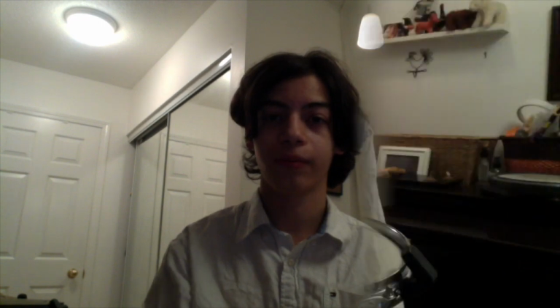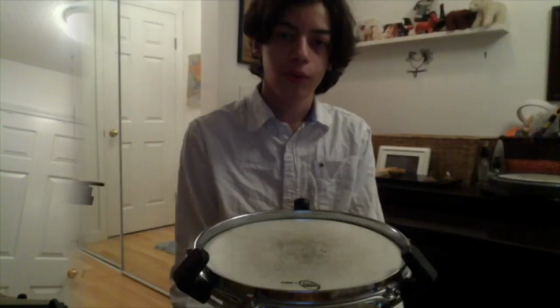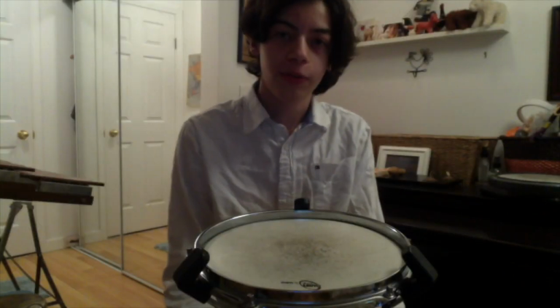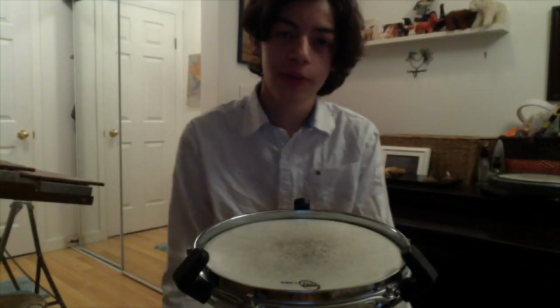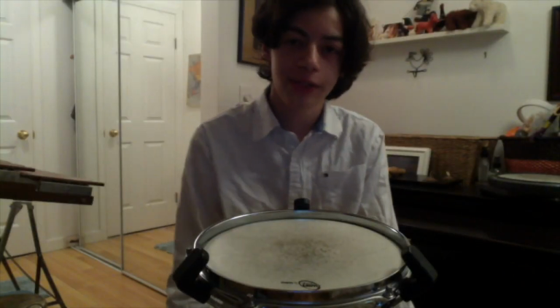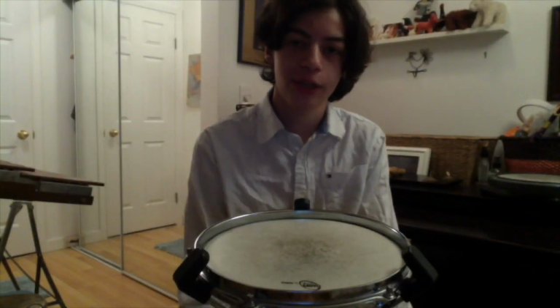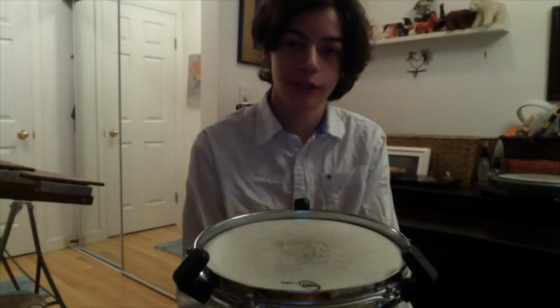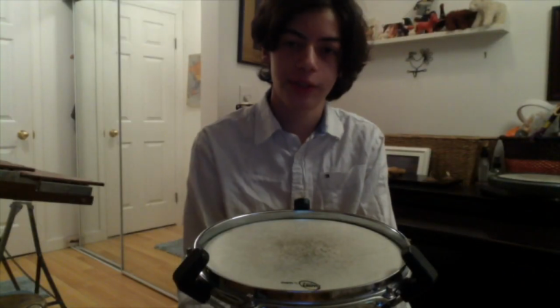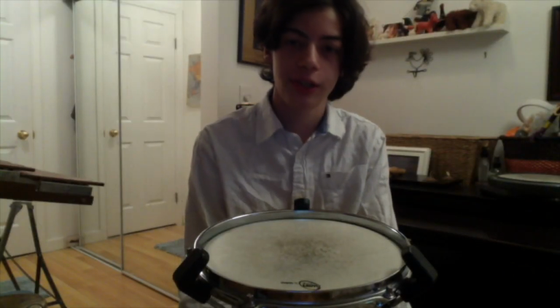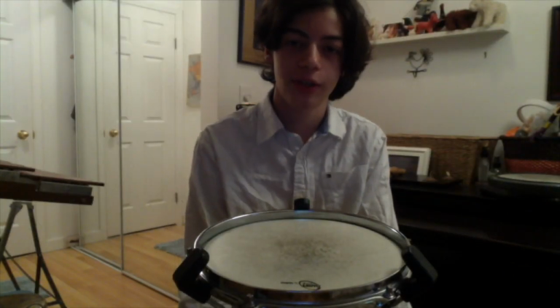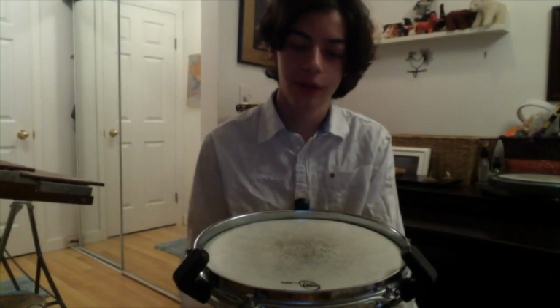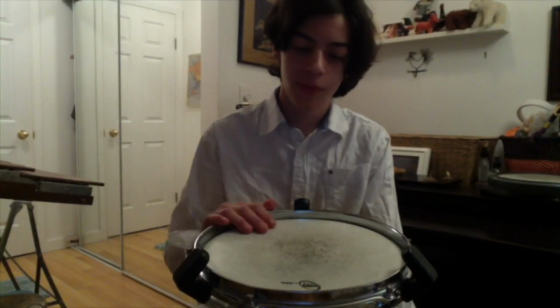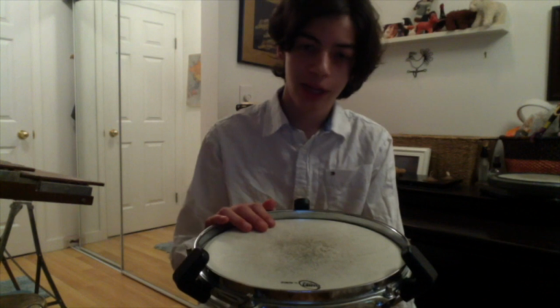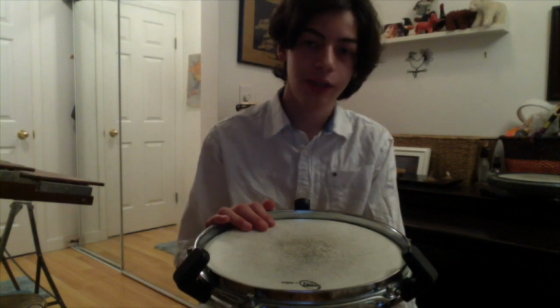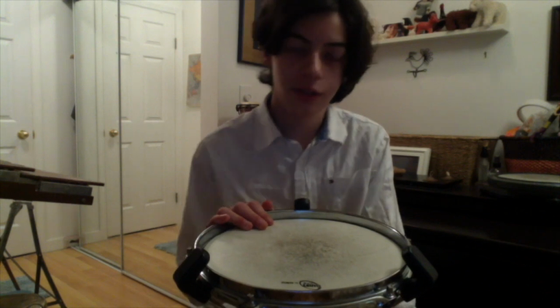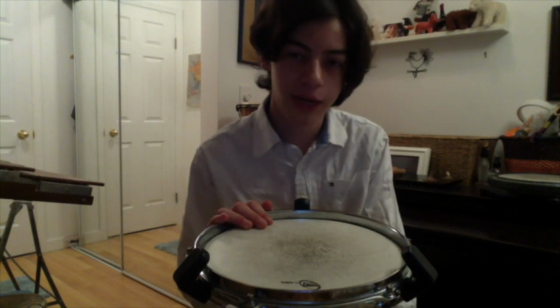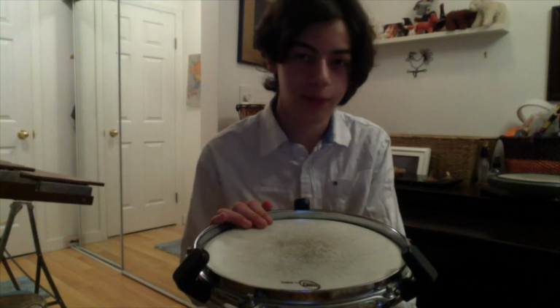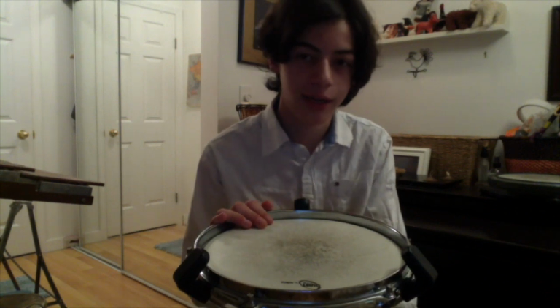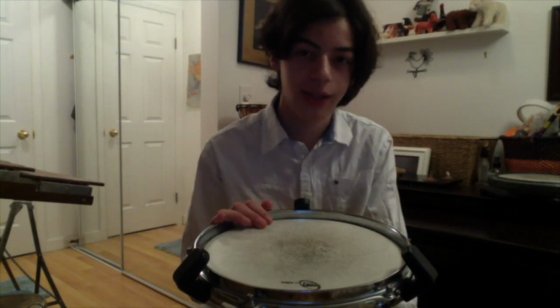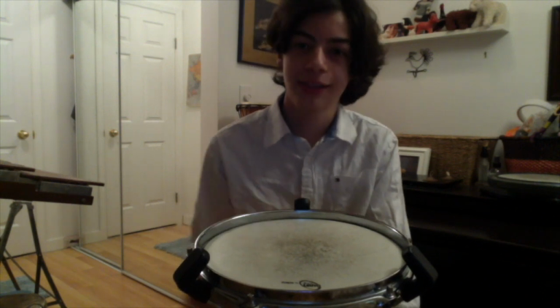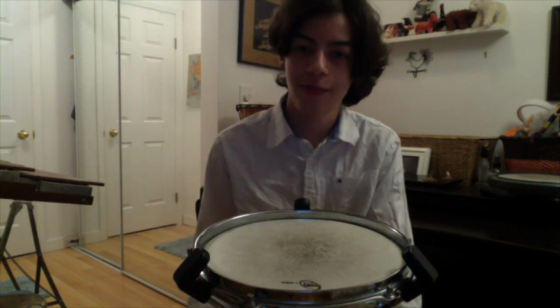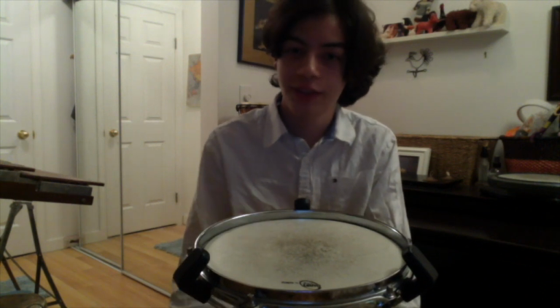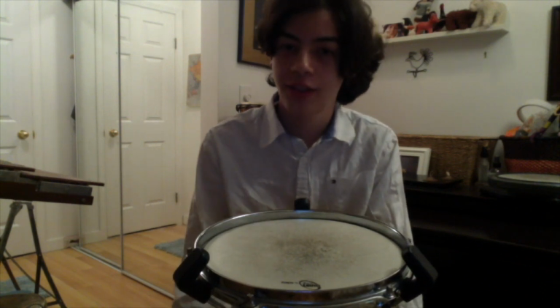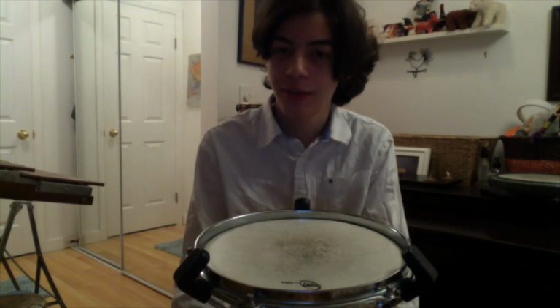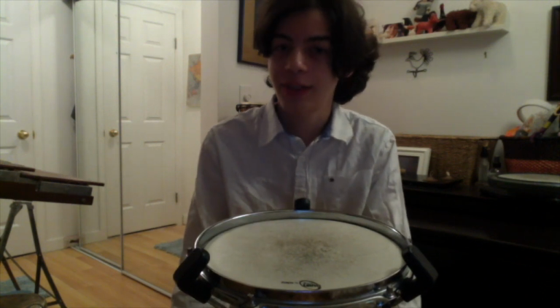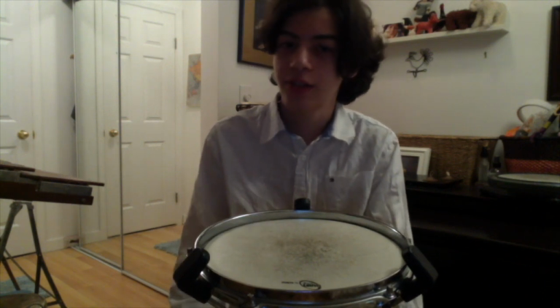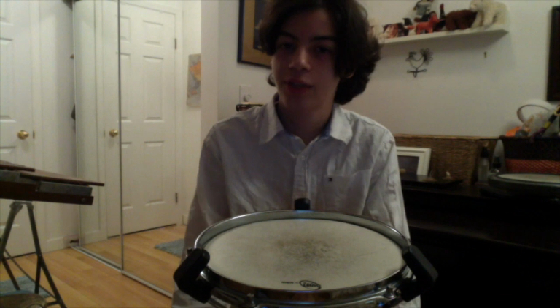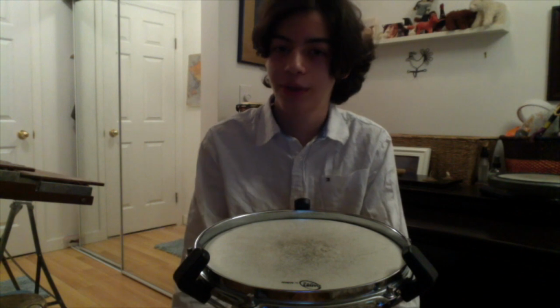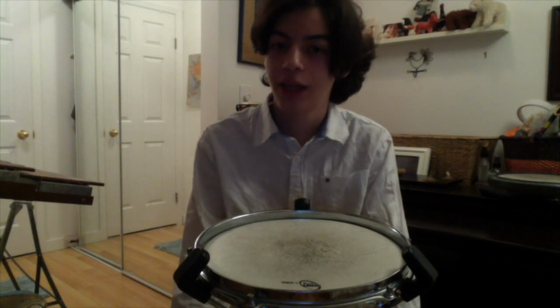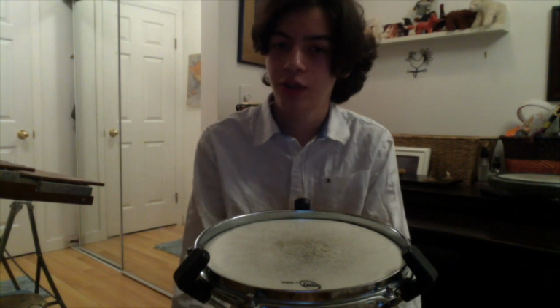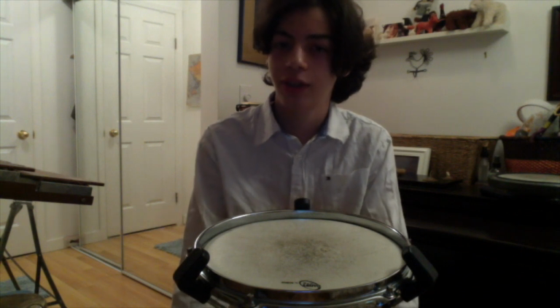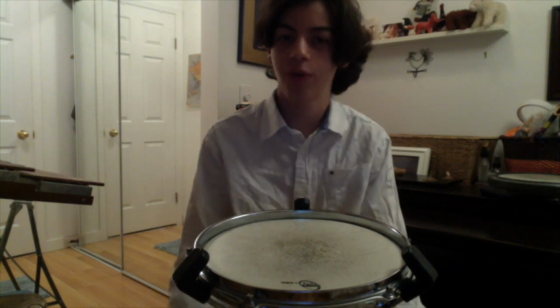One of the most common orchestral percussion instruments is the snare drum. But what I have here is called a practice pad. It has the same feel as a snare drum, but it's easier to transport, and usually a lot quieter.